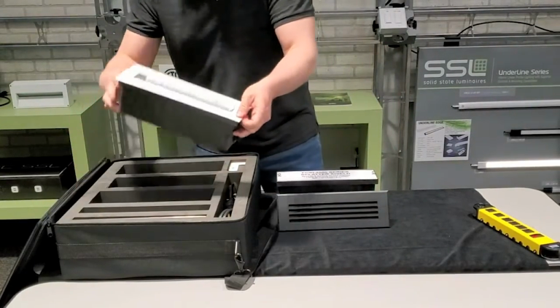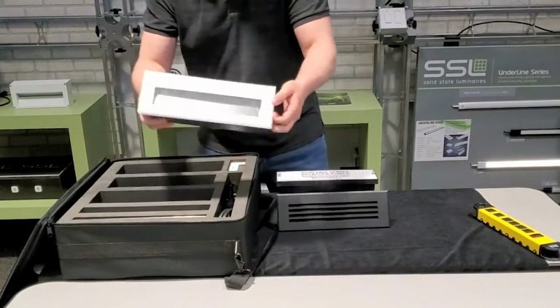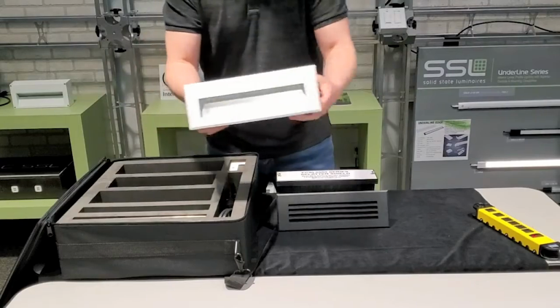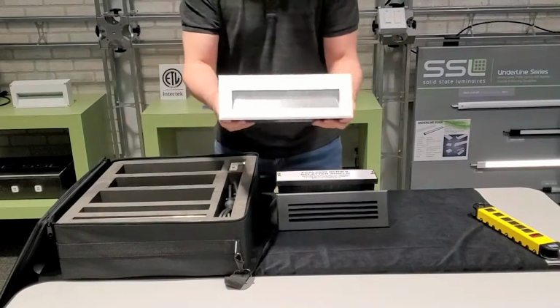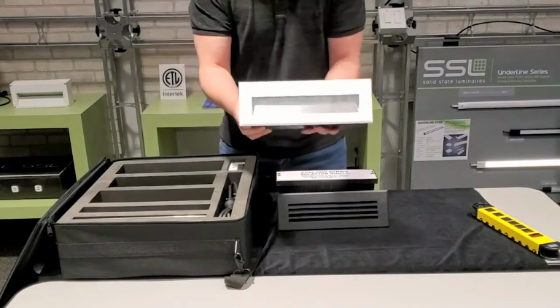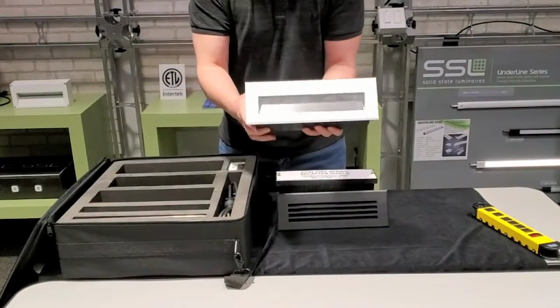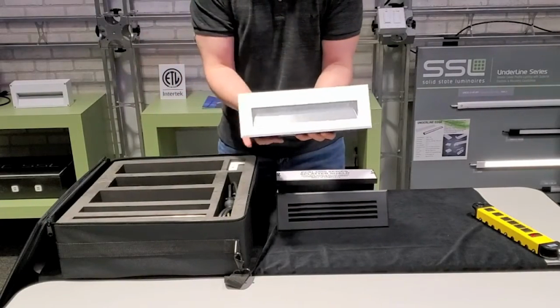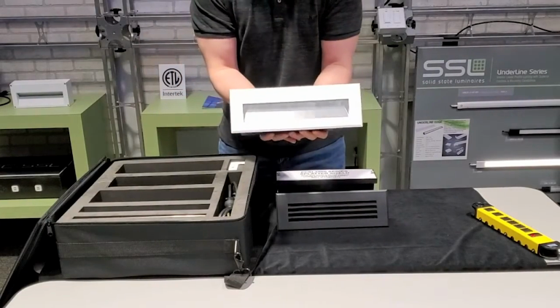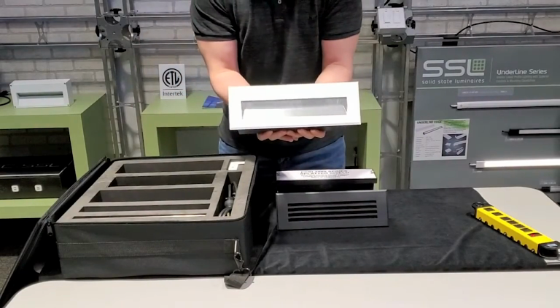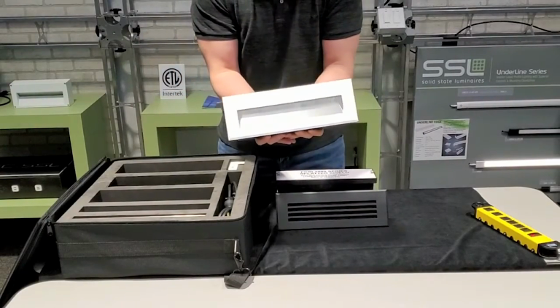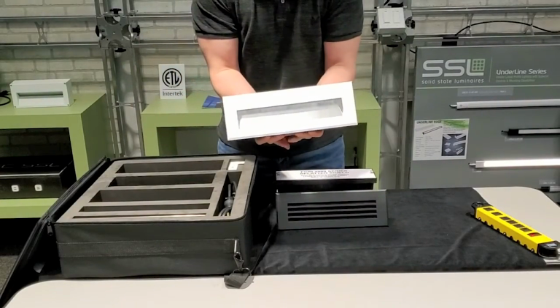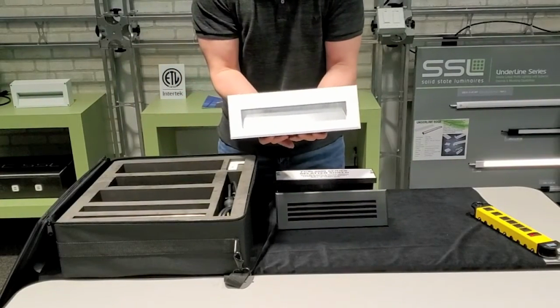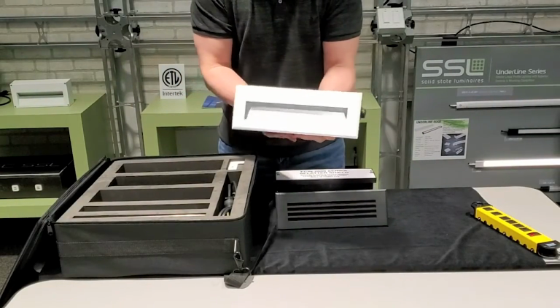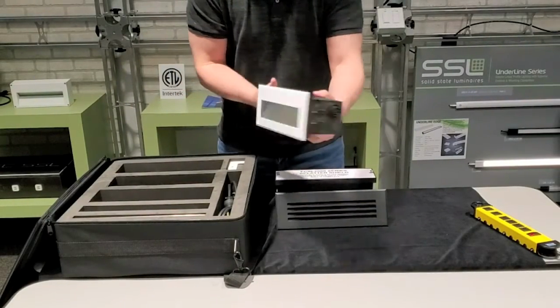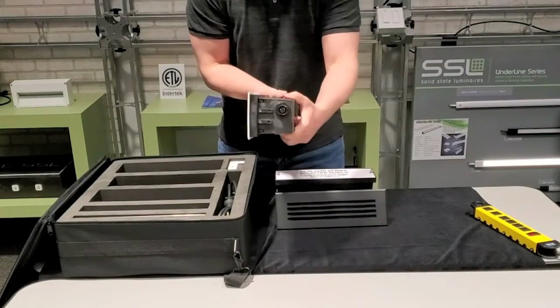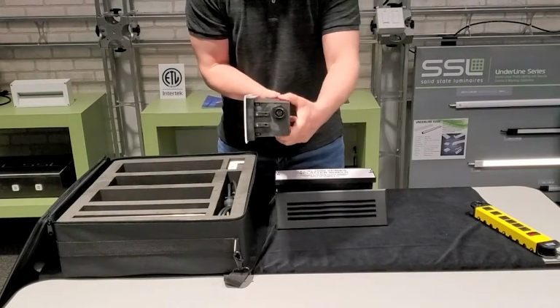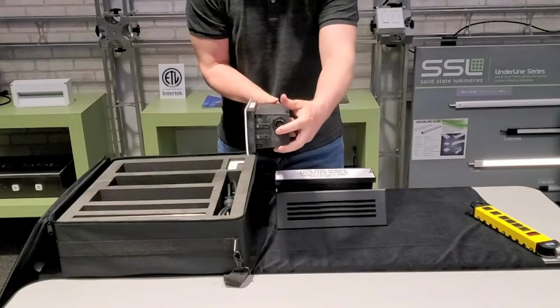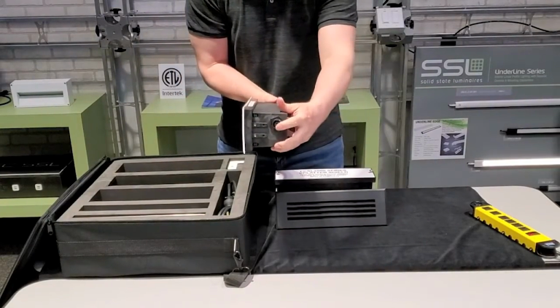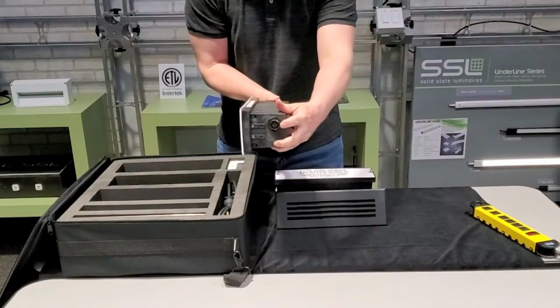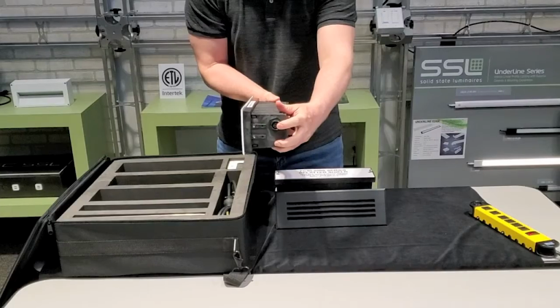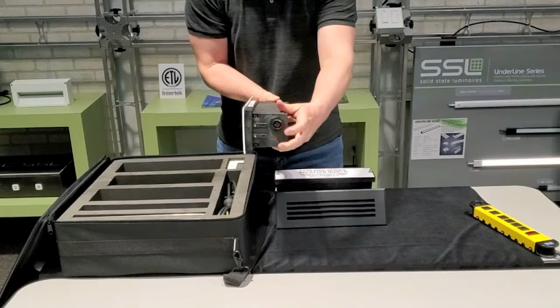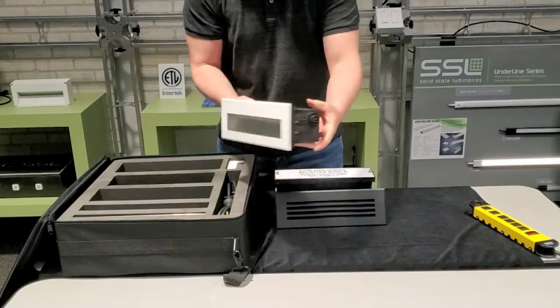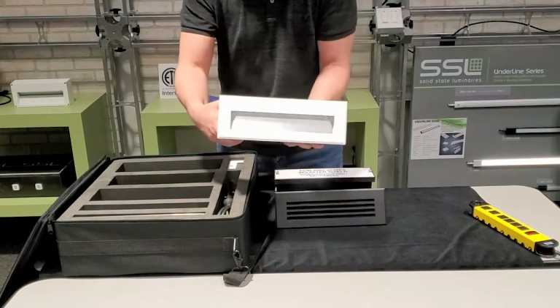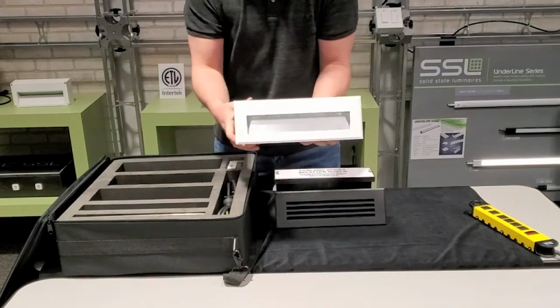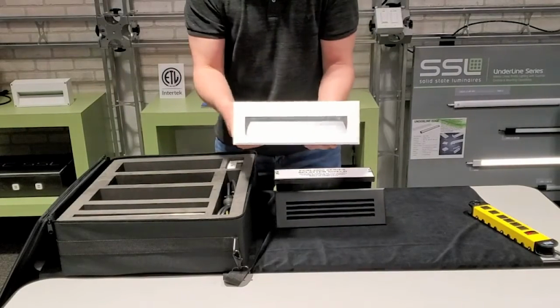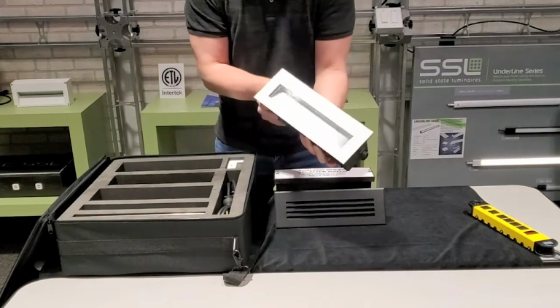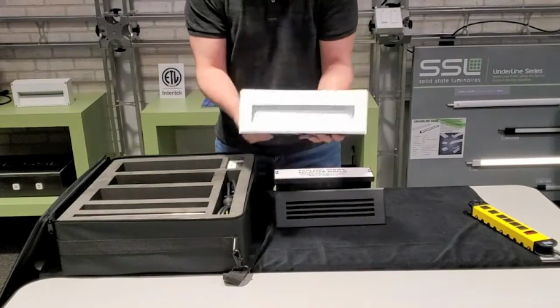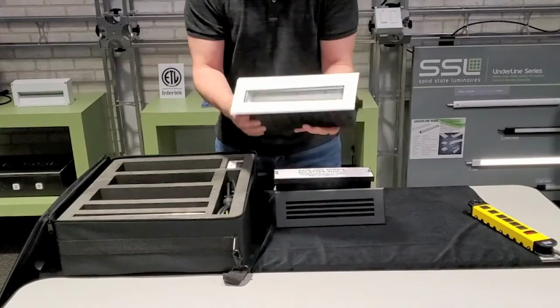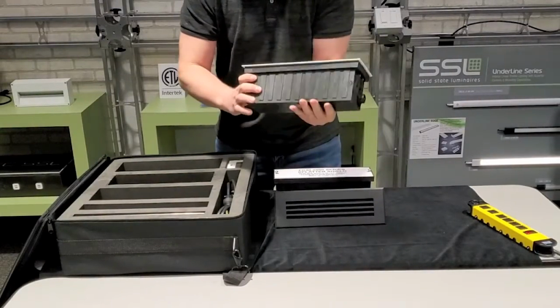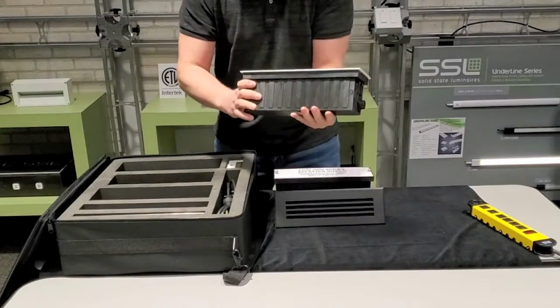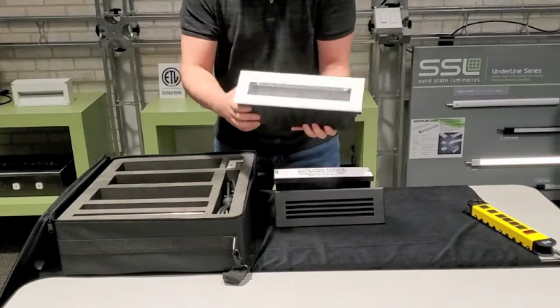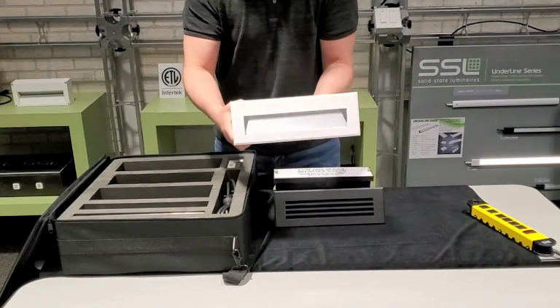This shows another fixture, the SL2040, with a back box and a special quick connect. This is just to show how it fits inside the back box.